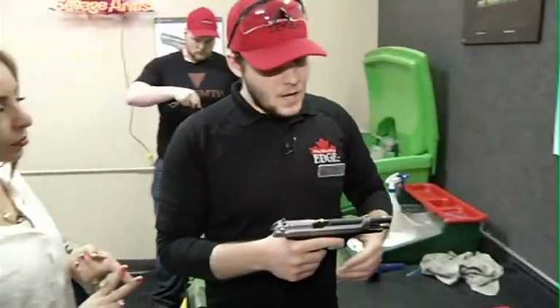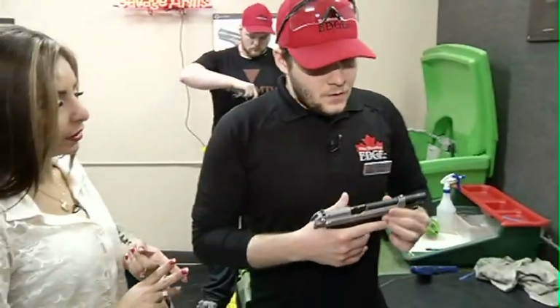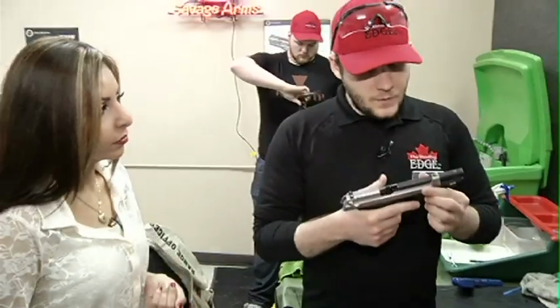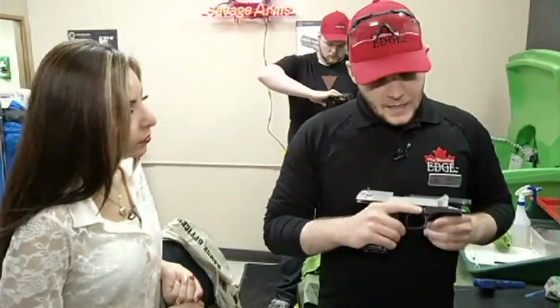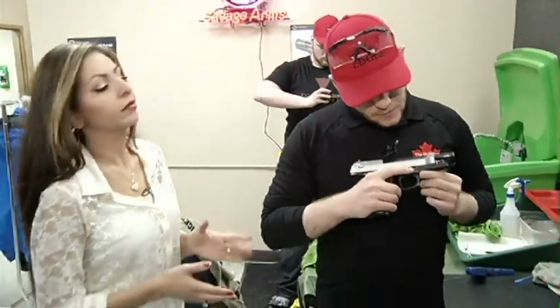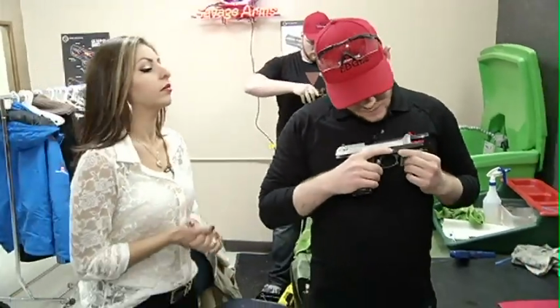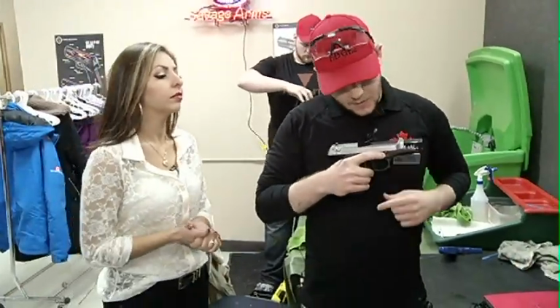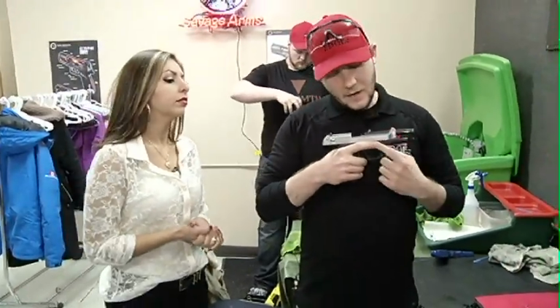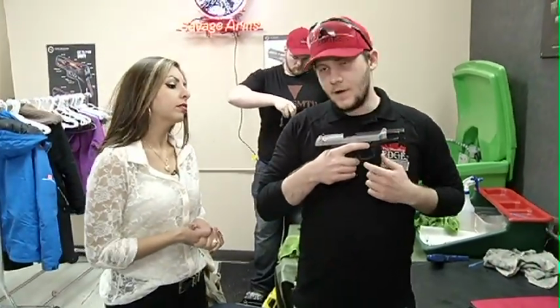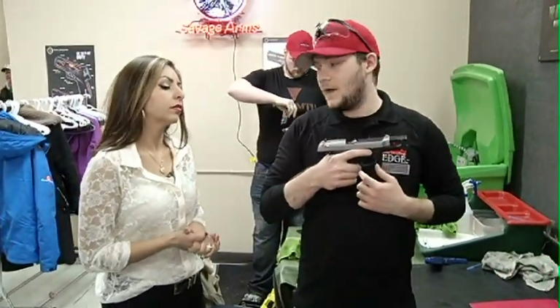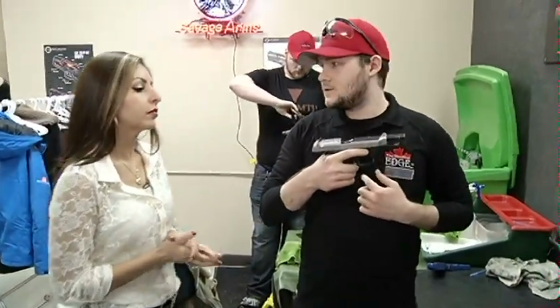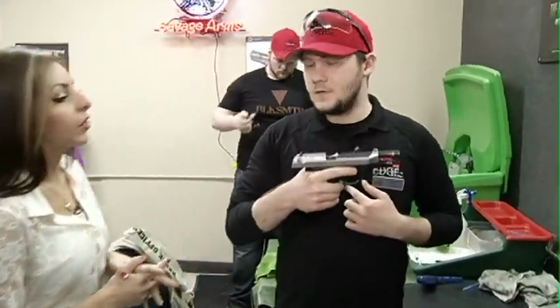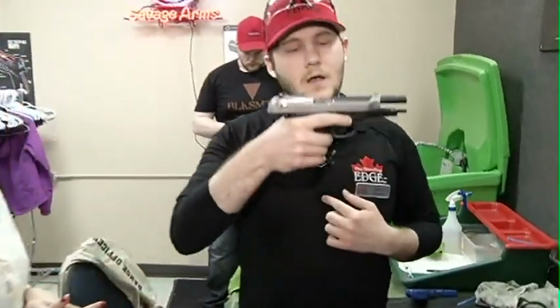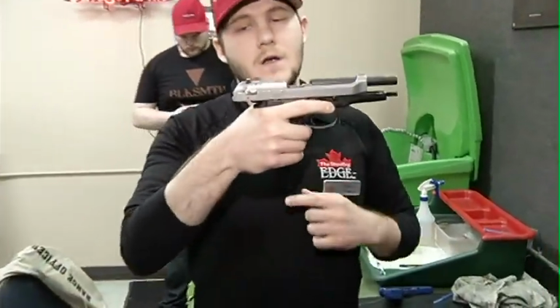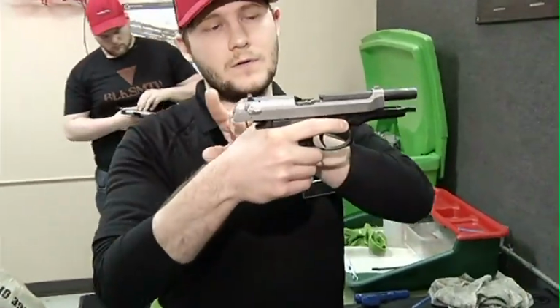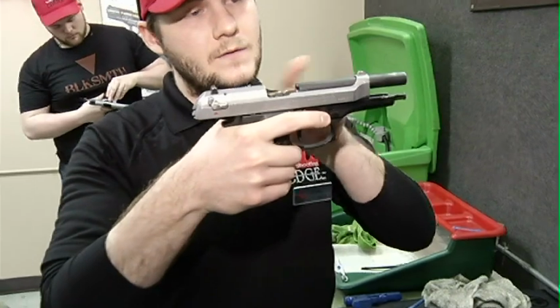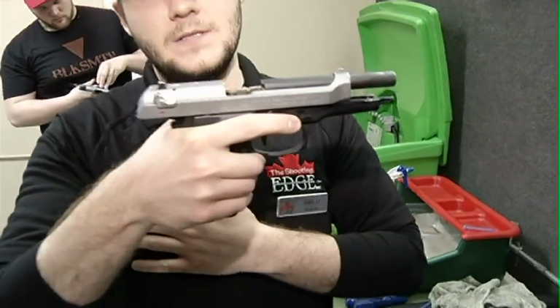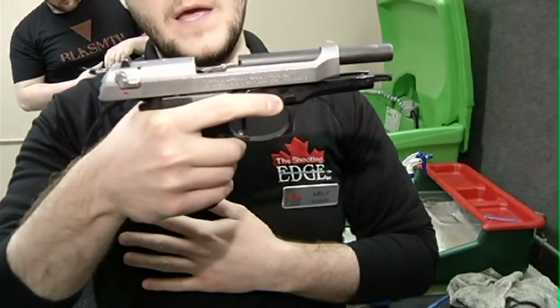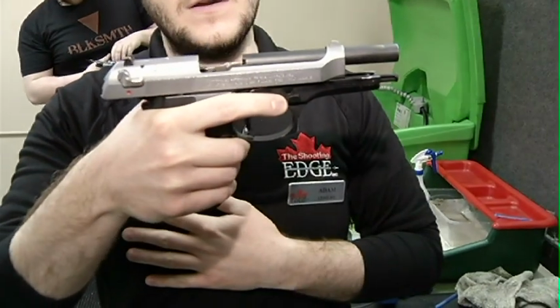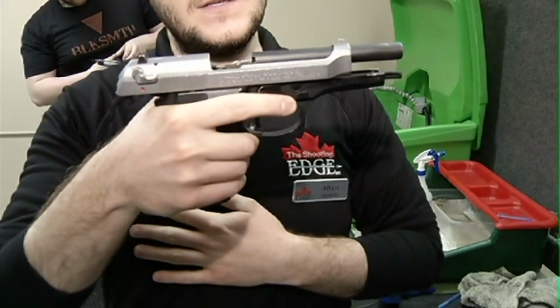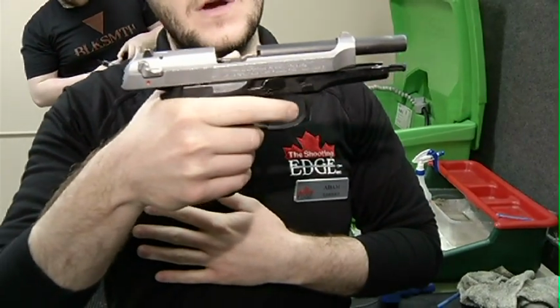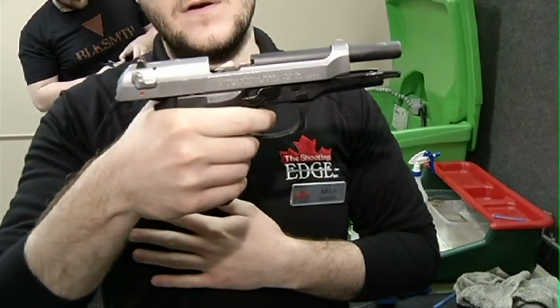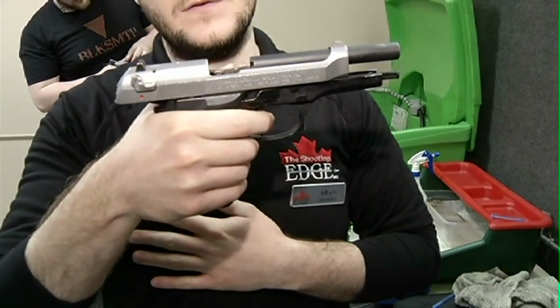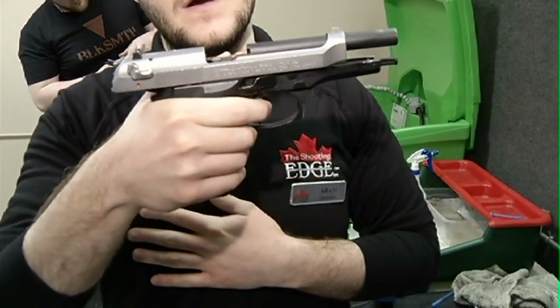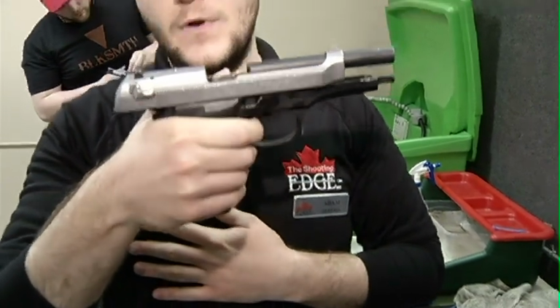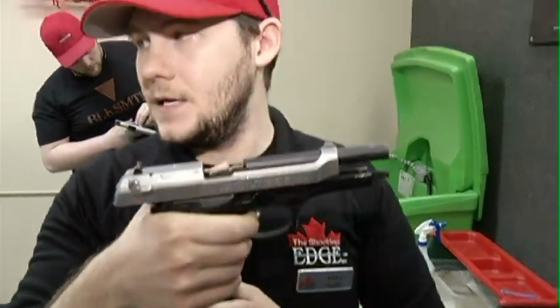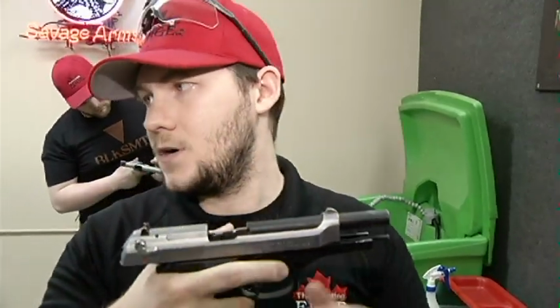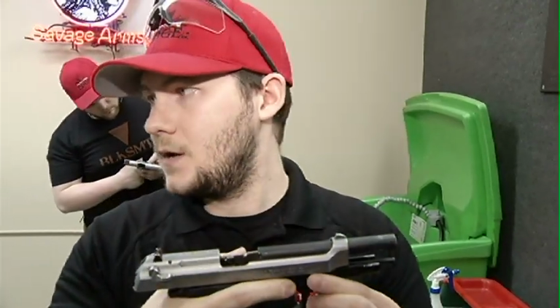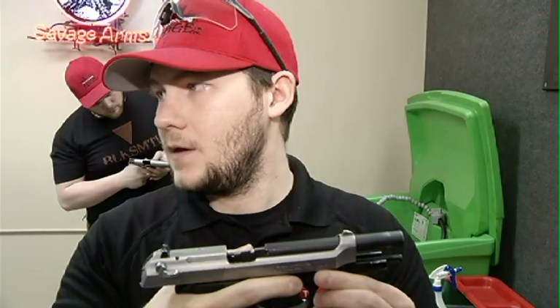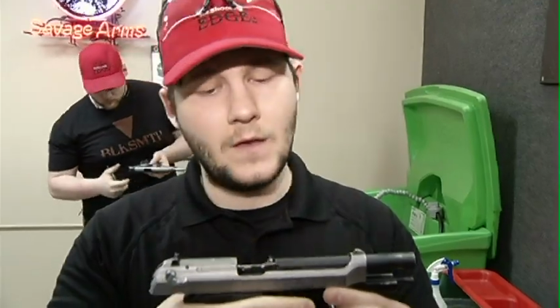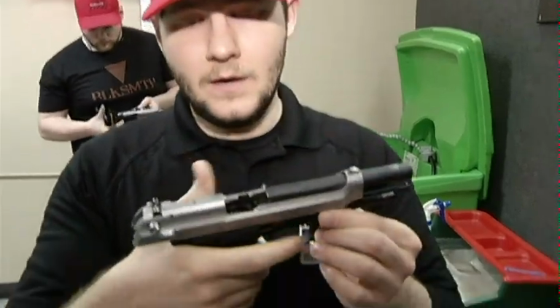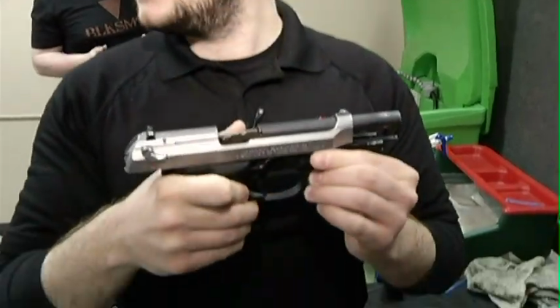Rule number three: trigger finger stays on the frame of the firearm at all times until you're up on target, looking down the sights, and you've made the conscious decision to drop your finger onto the trigger, press it, and discharge a round. Perfect — I think I can handle that.